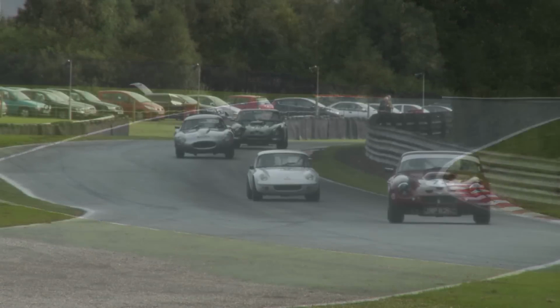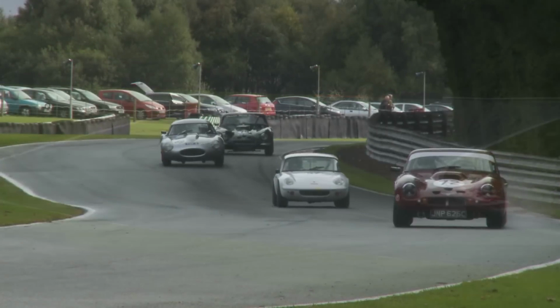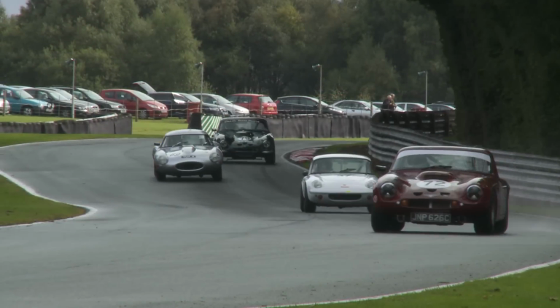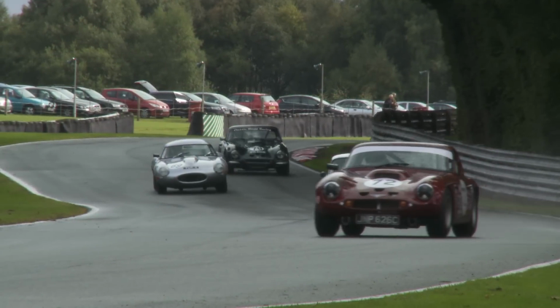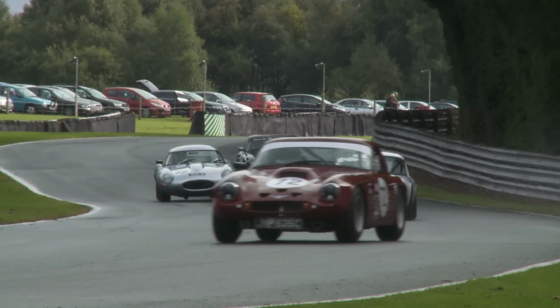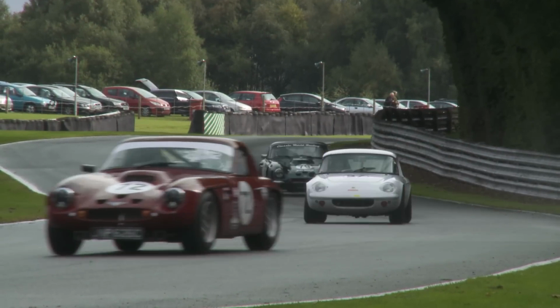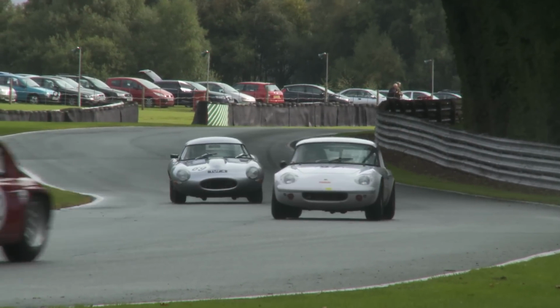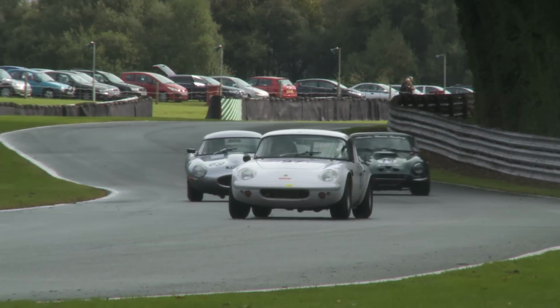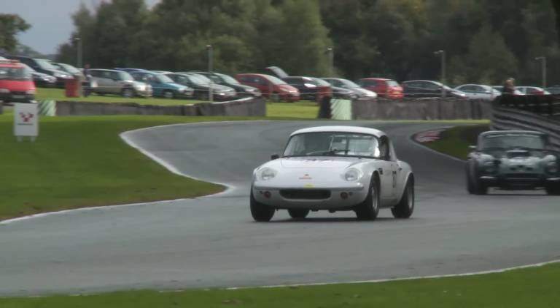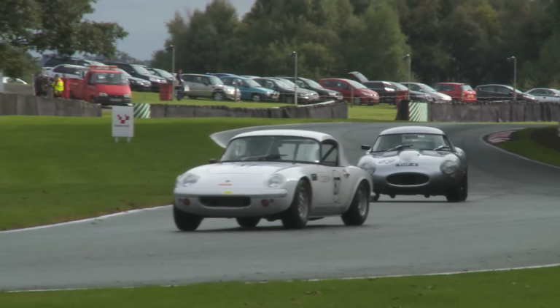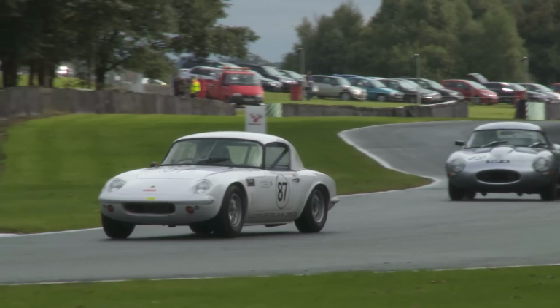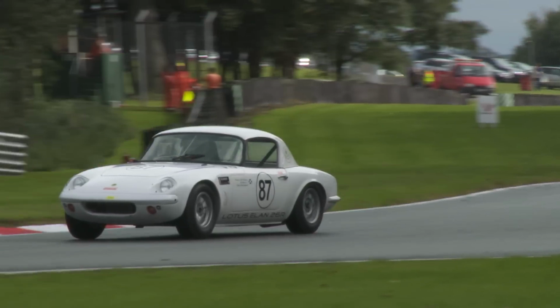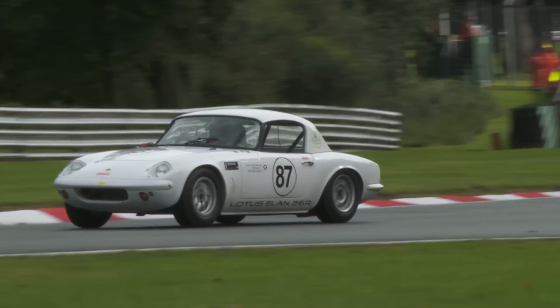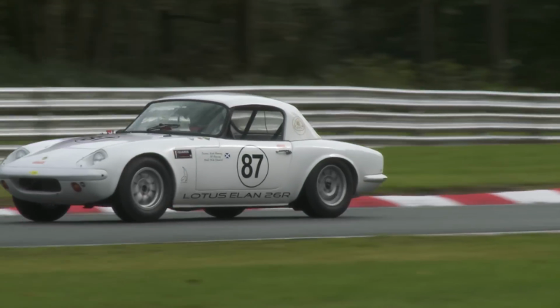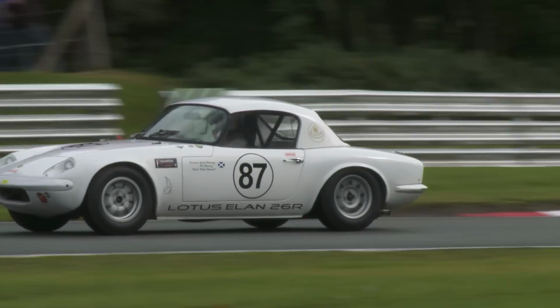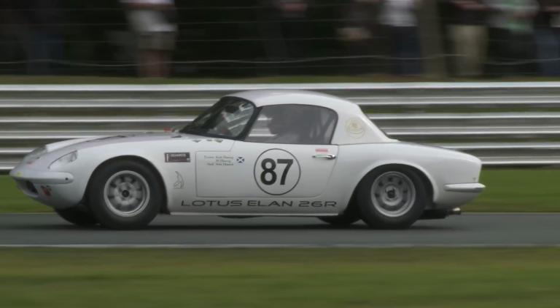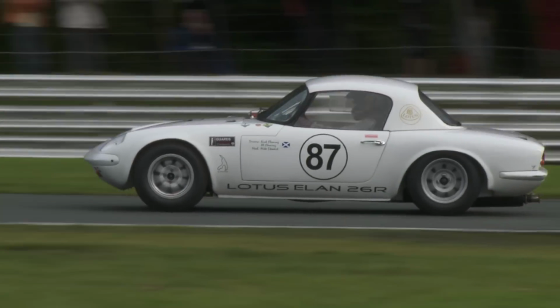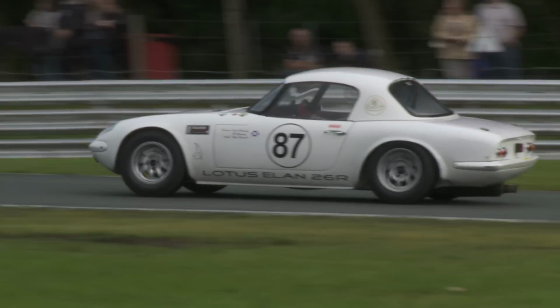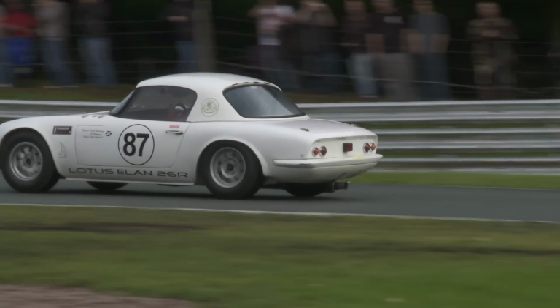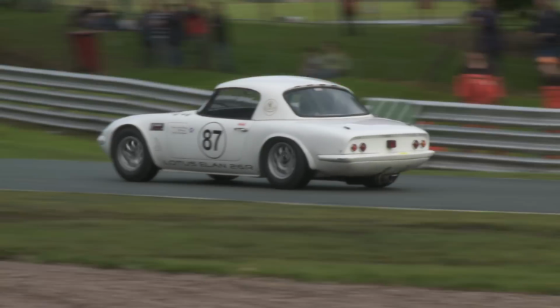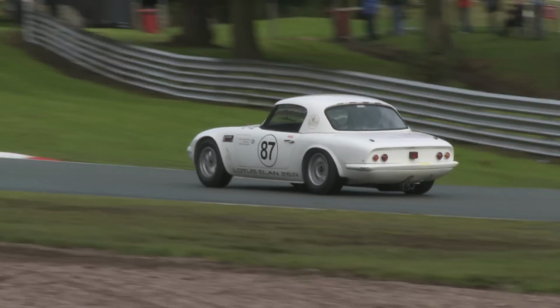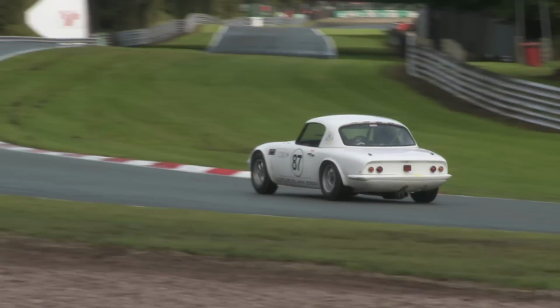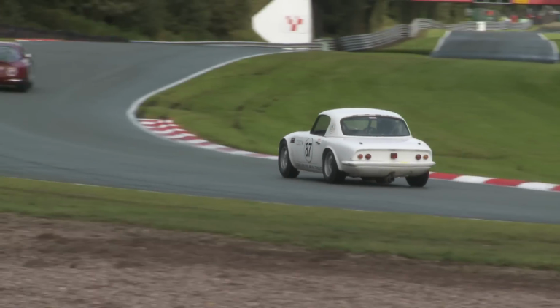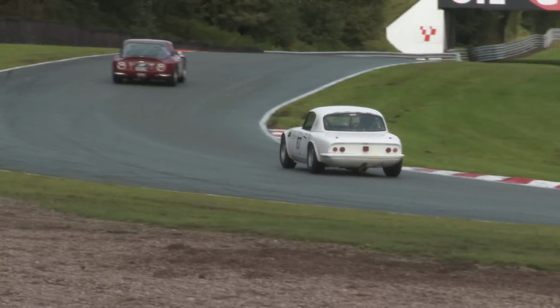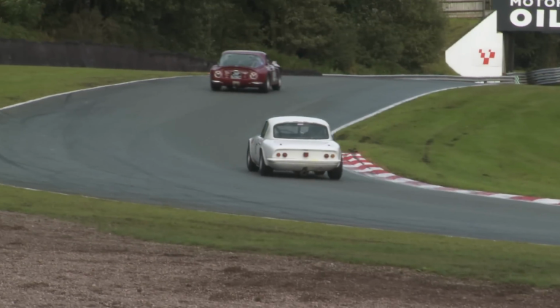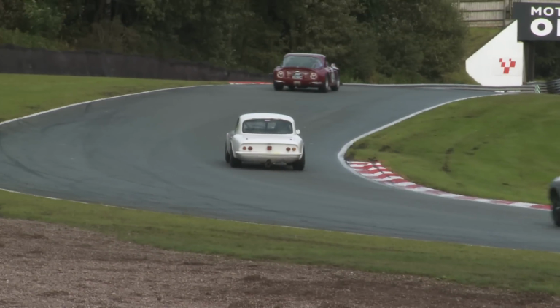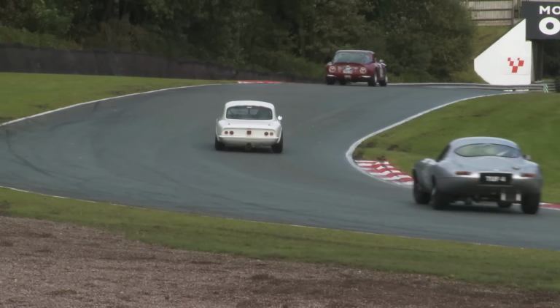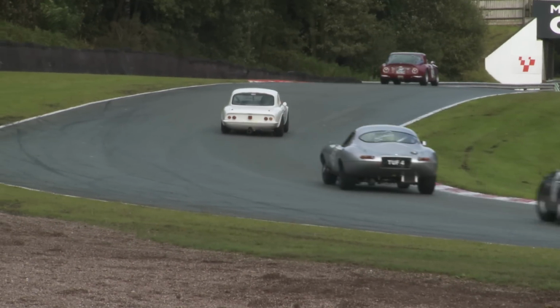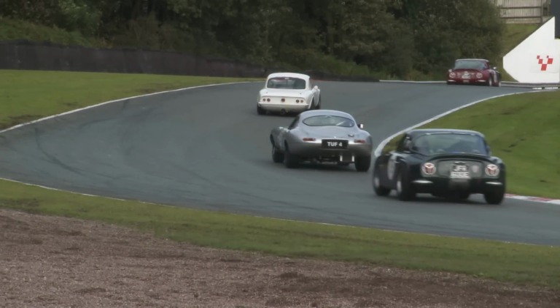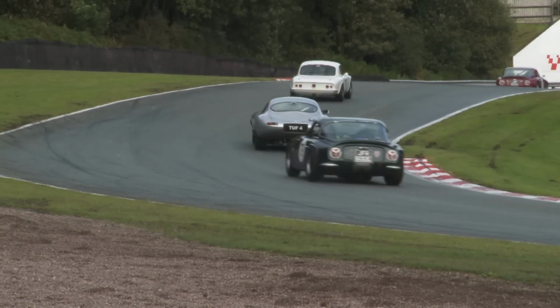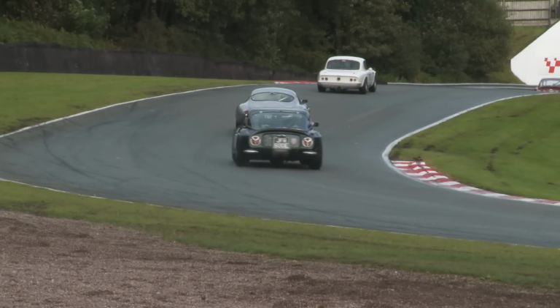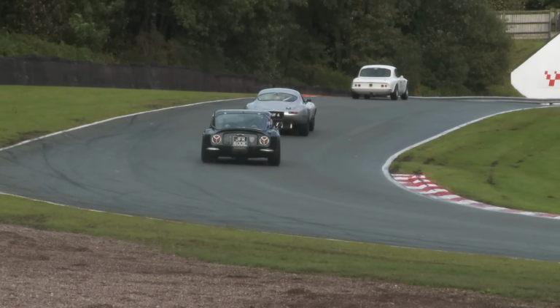You can really see the spray coming off number 72 Jamie Boot and his TBR Griffith 400 as he comes into Spend Central, otherwise known as Druid's Corner.